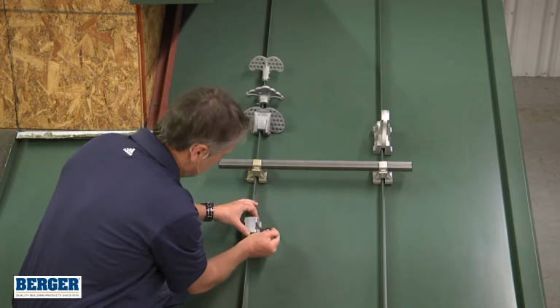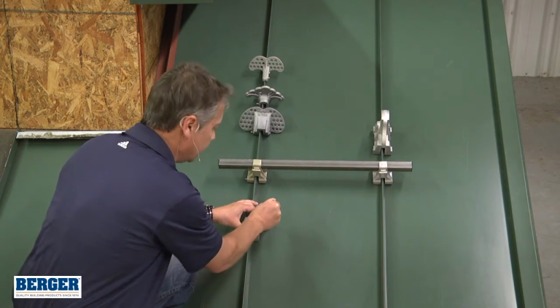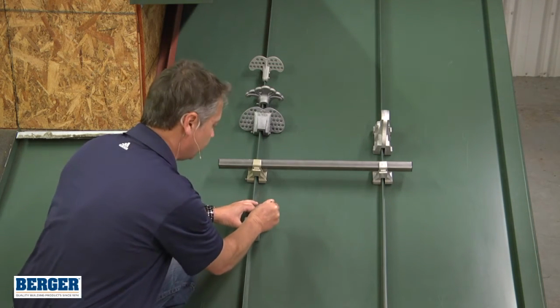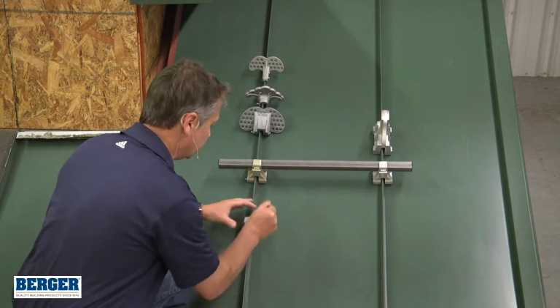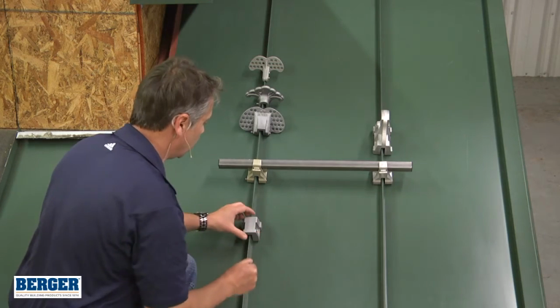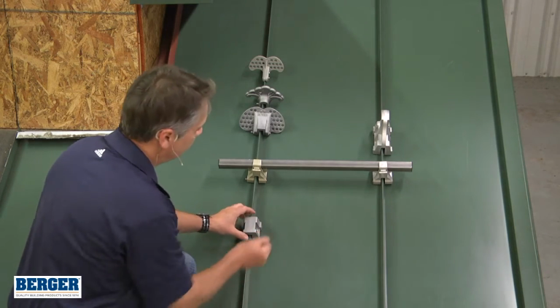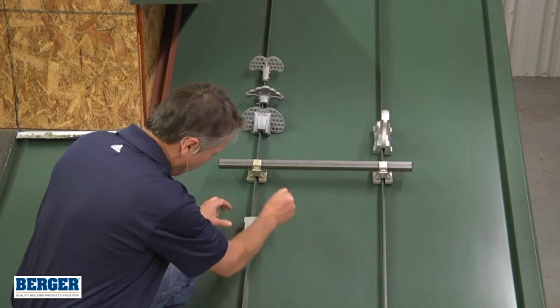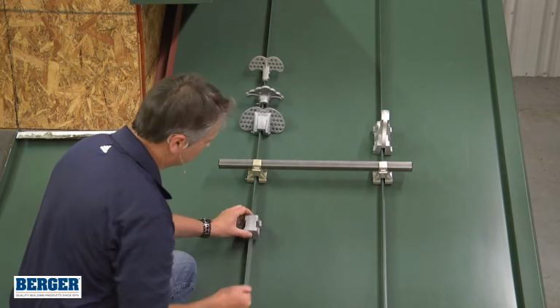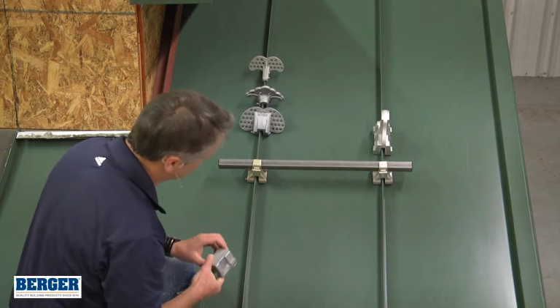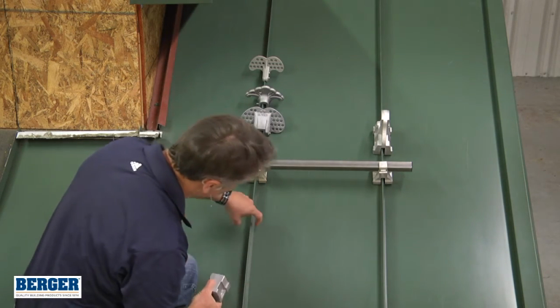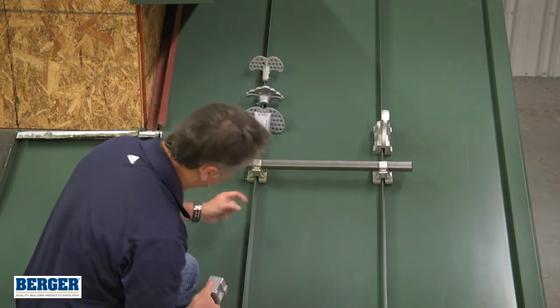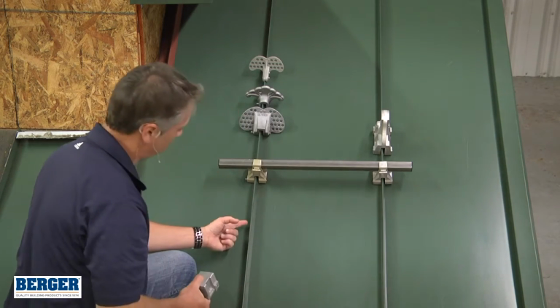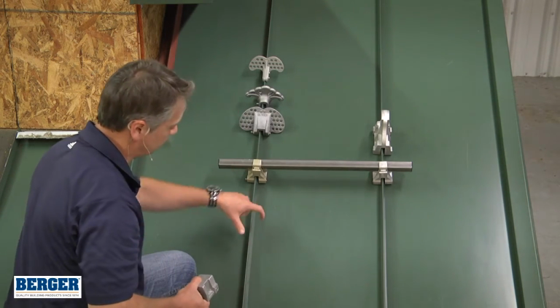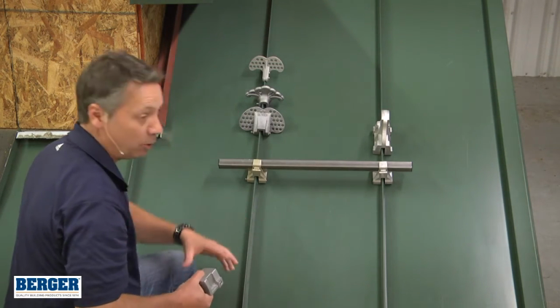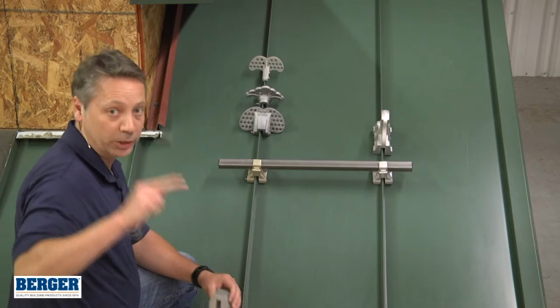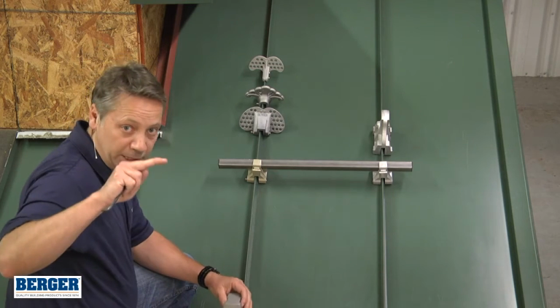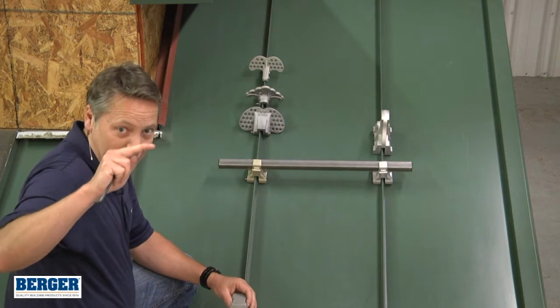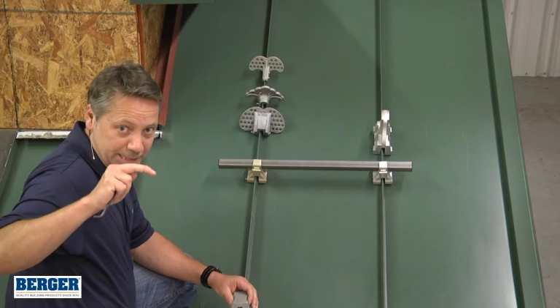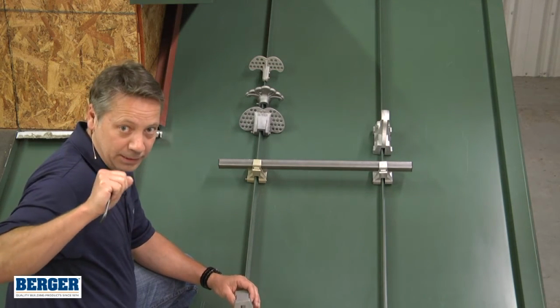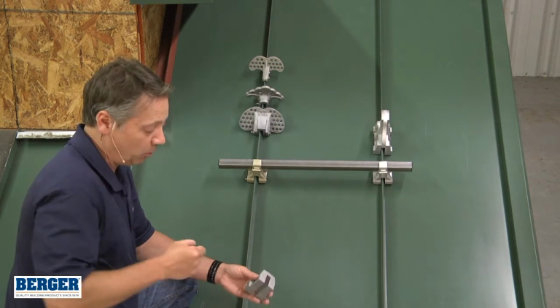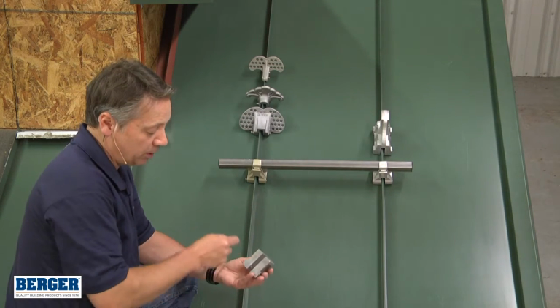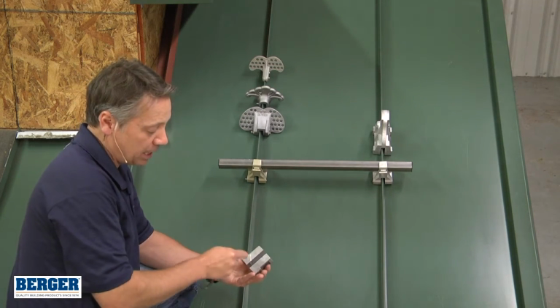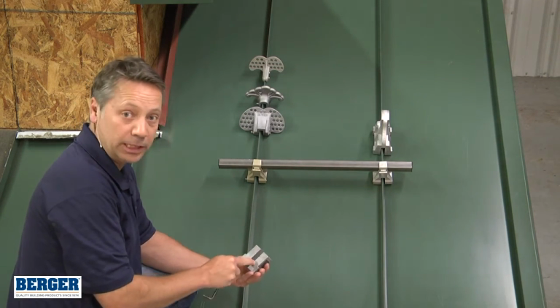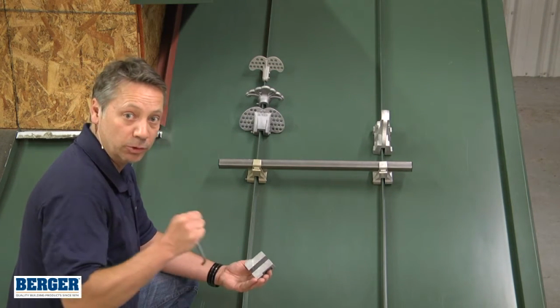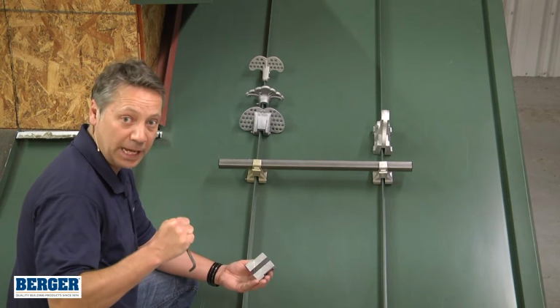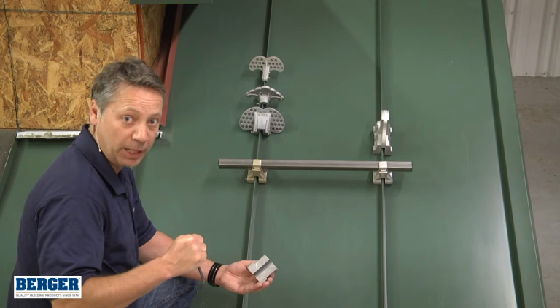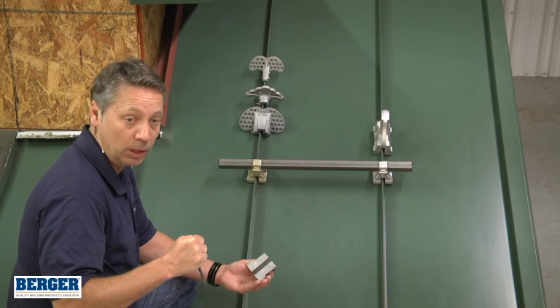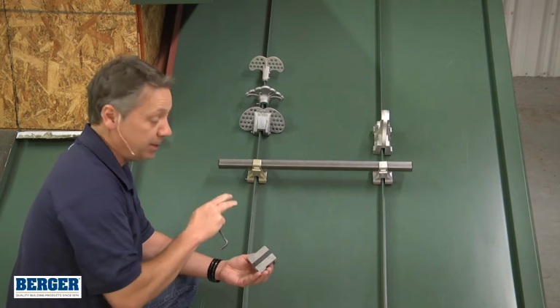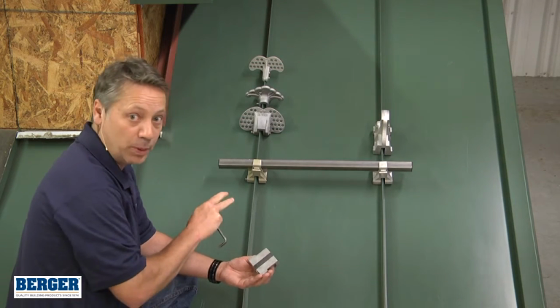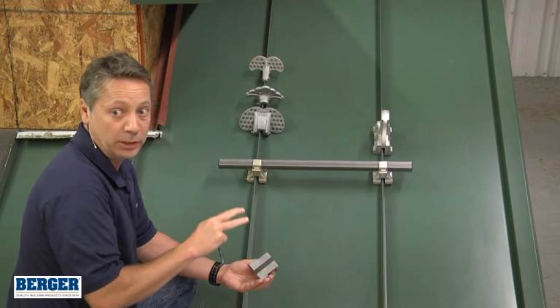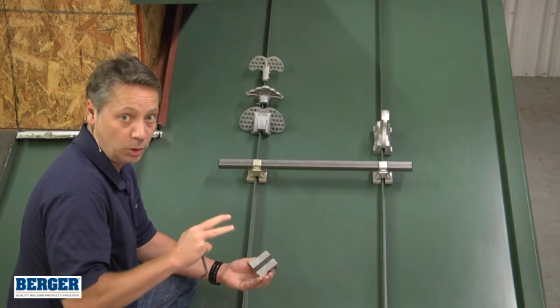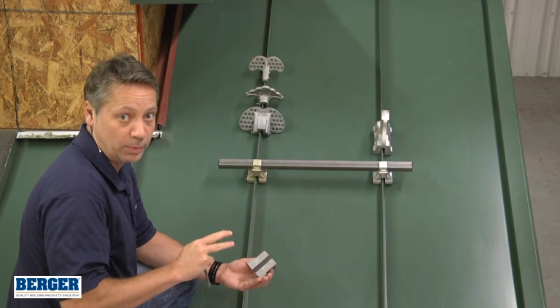Tighten it up until it feels nice and snug, then back the screws out and look at the dents that were put in the seam. We want a complete round dent so that we know the entire set screw has engaged the panel. It never penetrates or puts a hole in the panel.